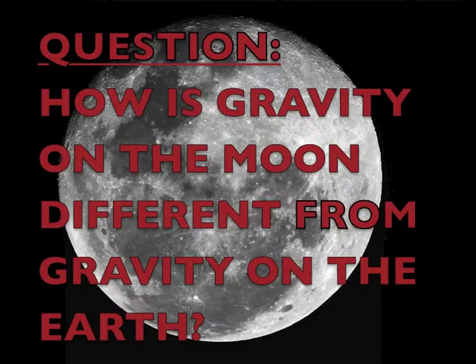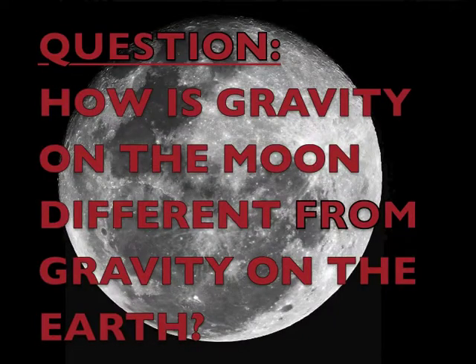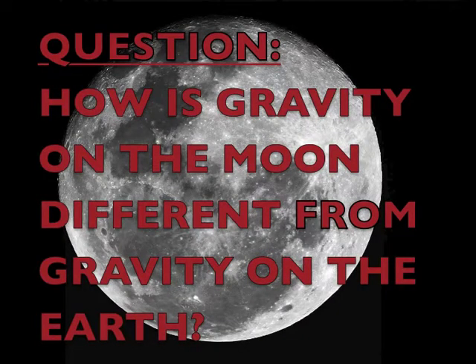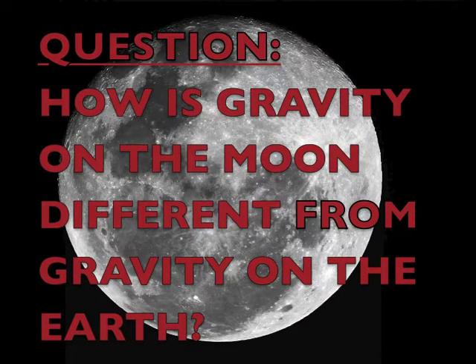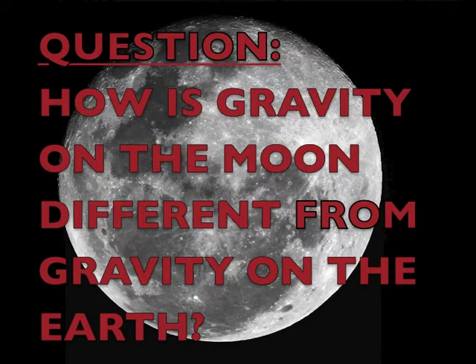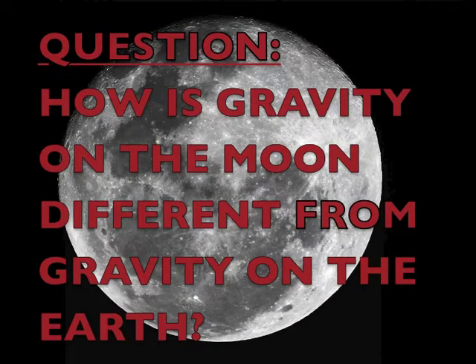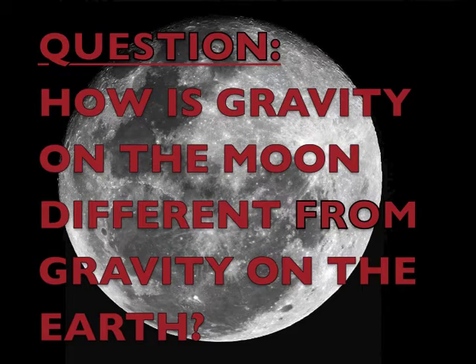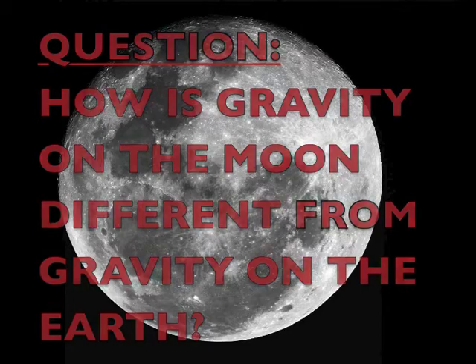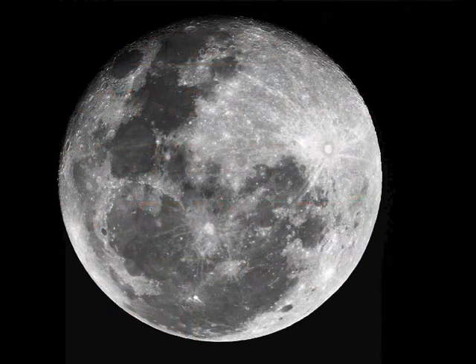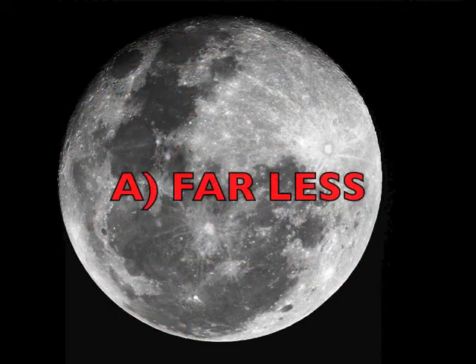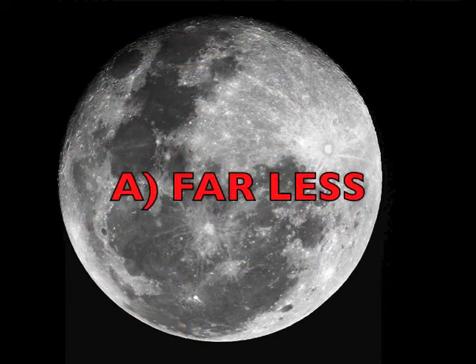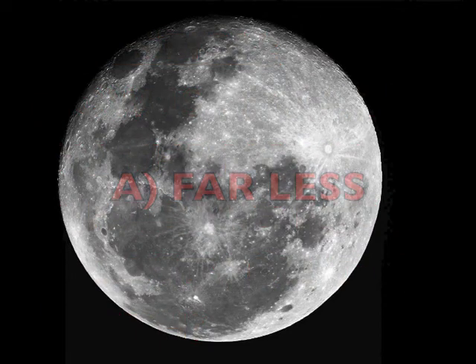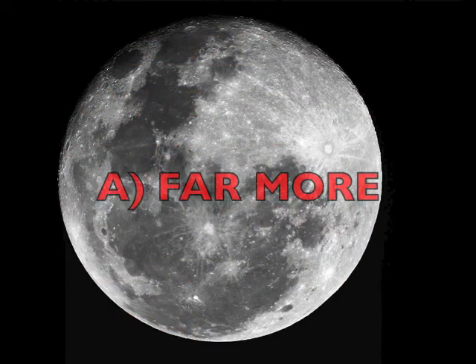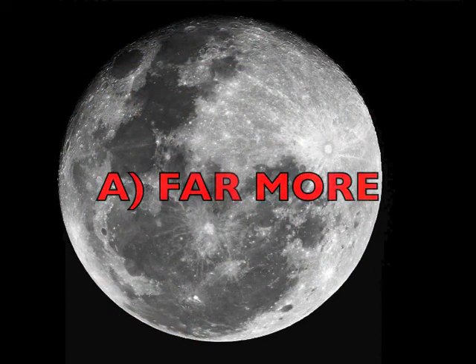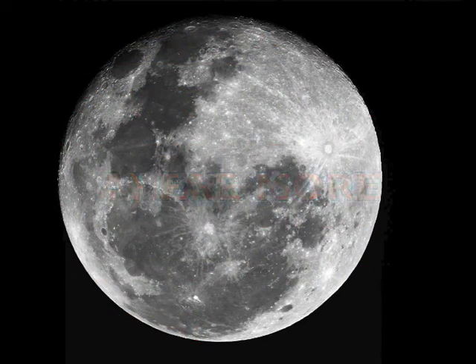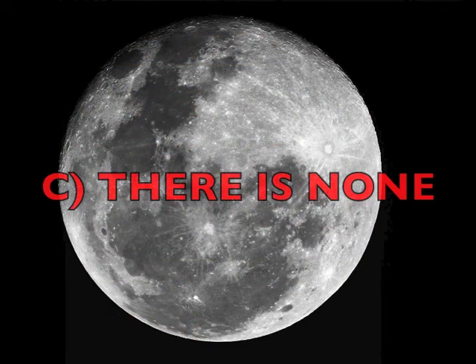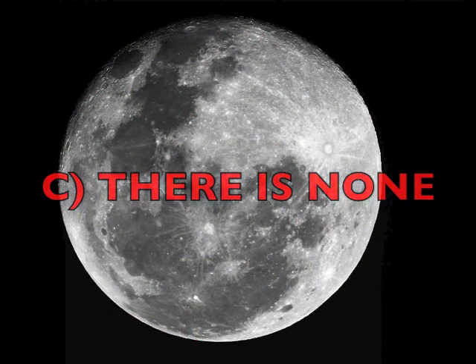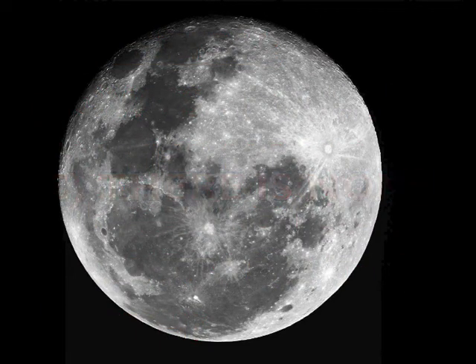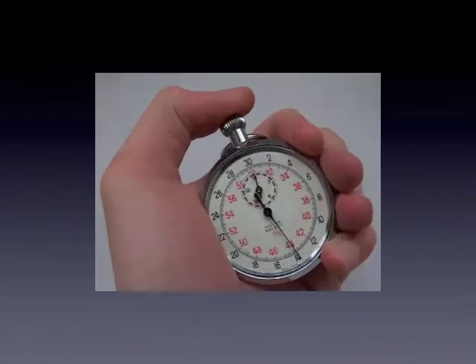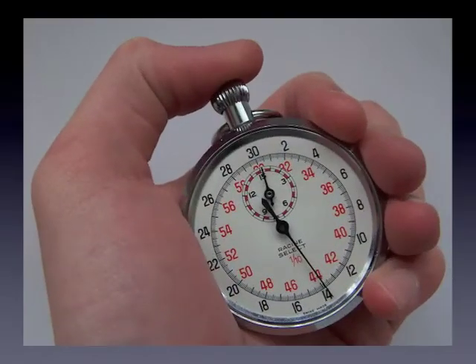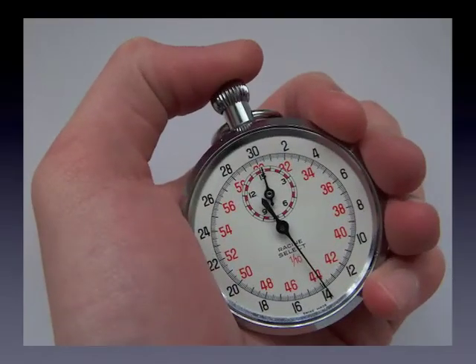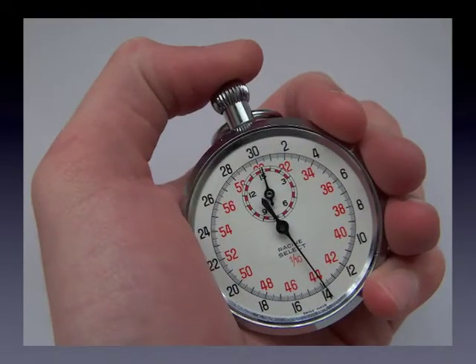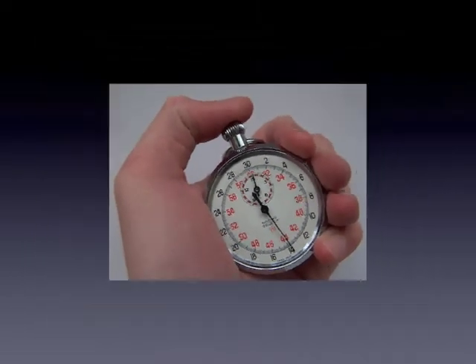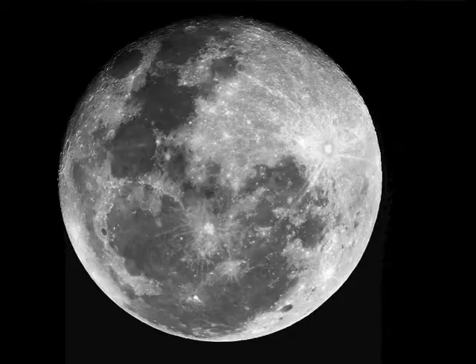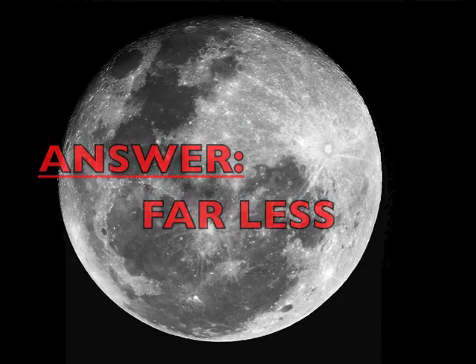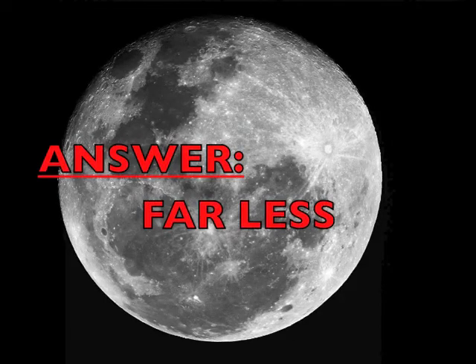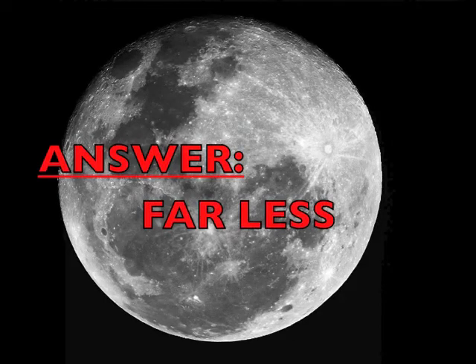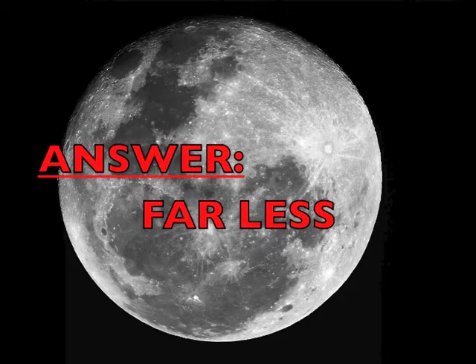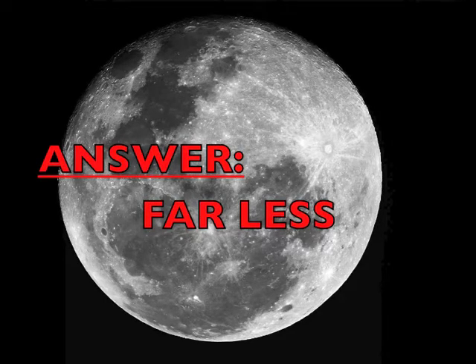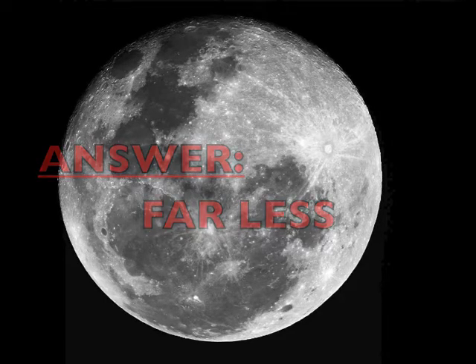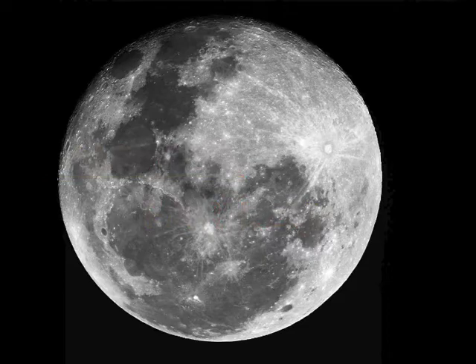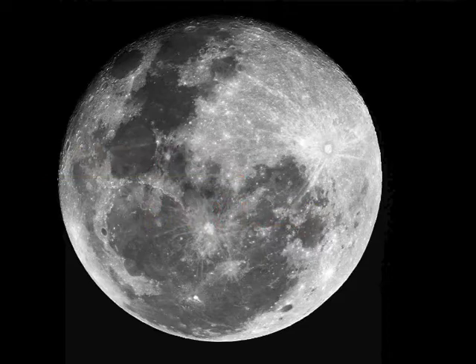How is gravity on the moon different from gravity on the Earth? Far less, far more, or there is none? The answer is far less. Really? There's gravity on the moon.